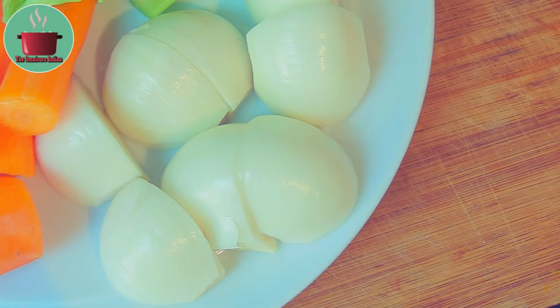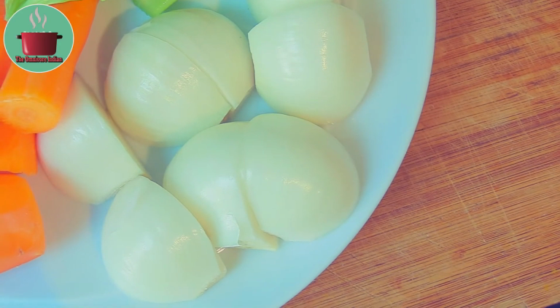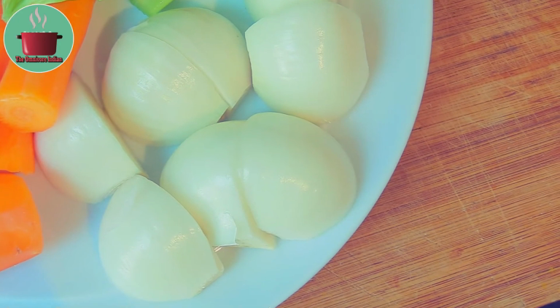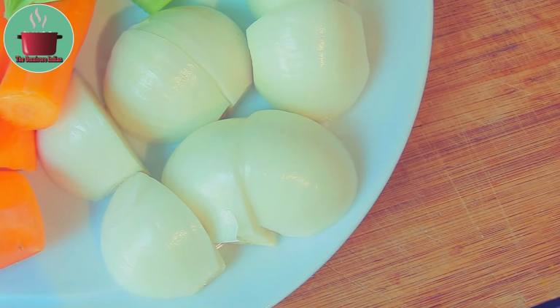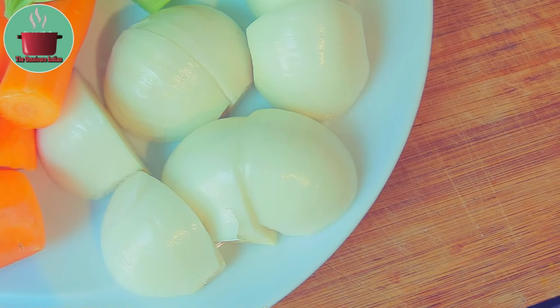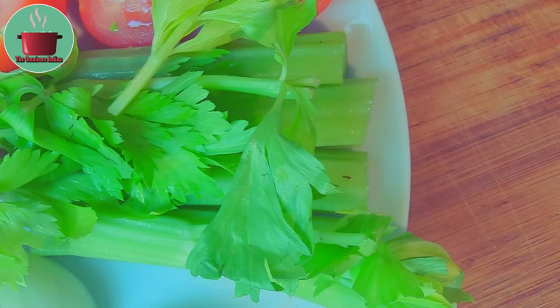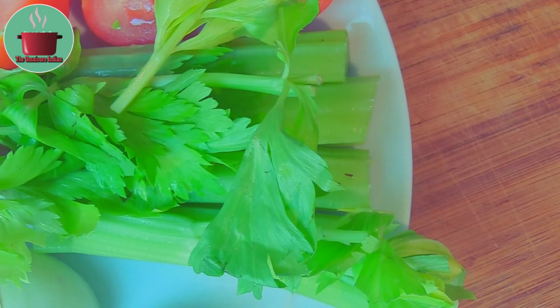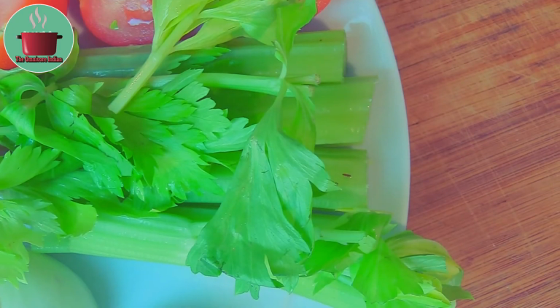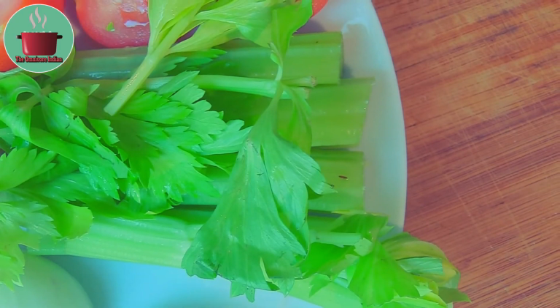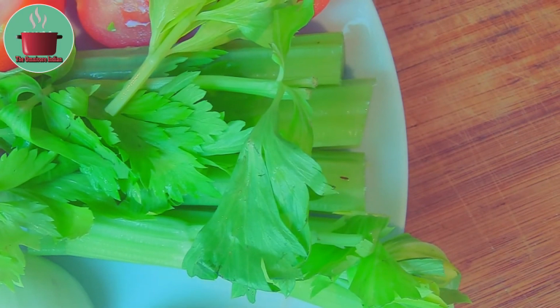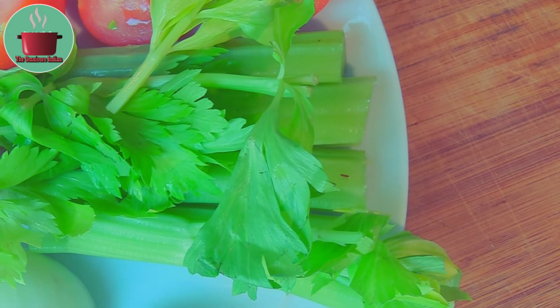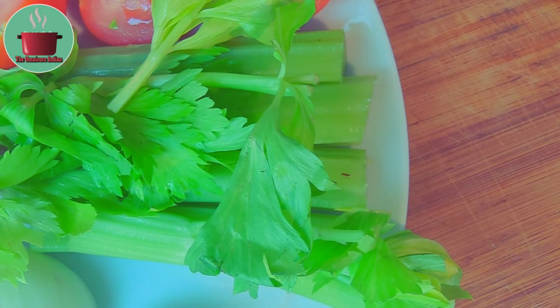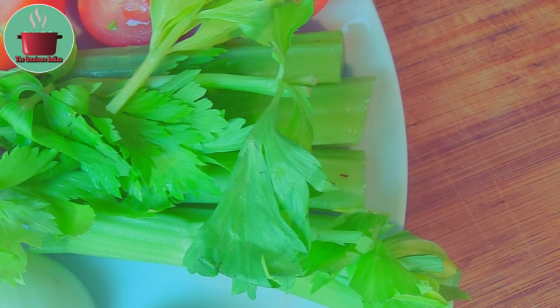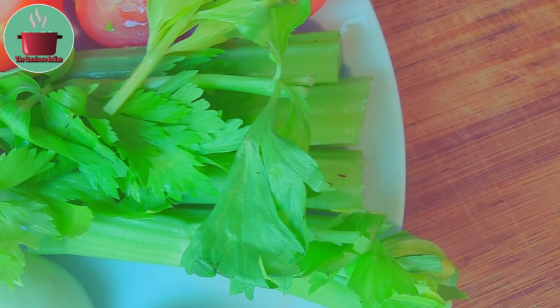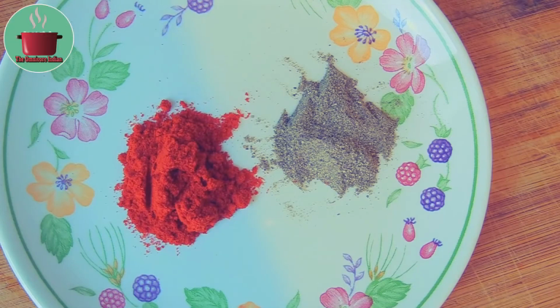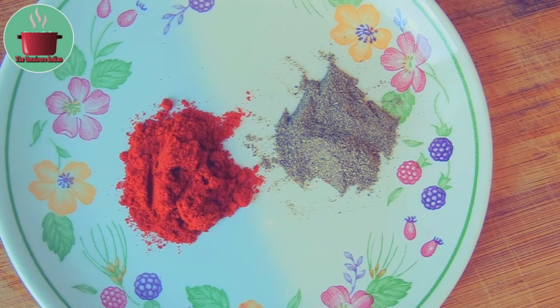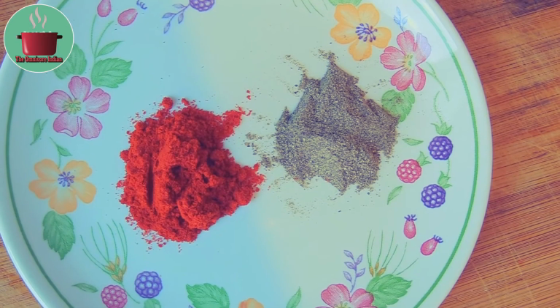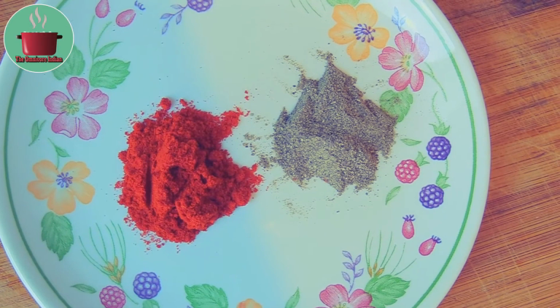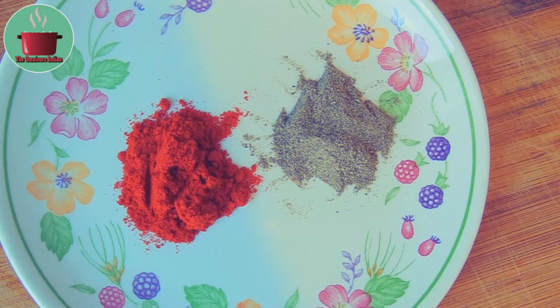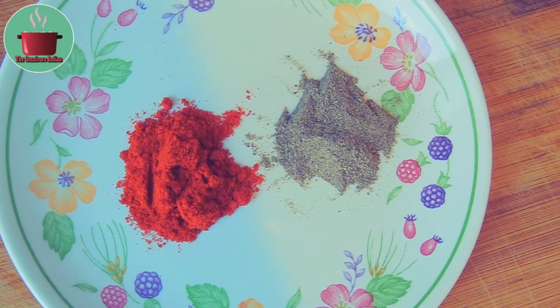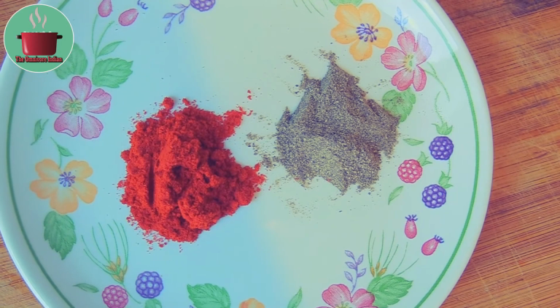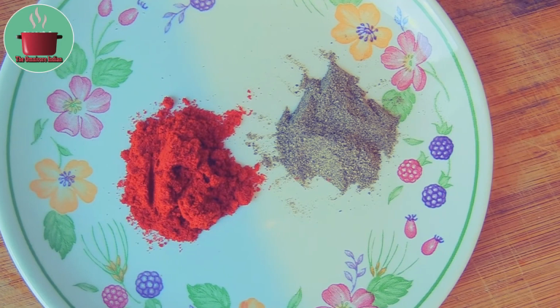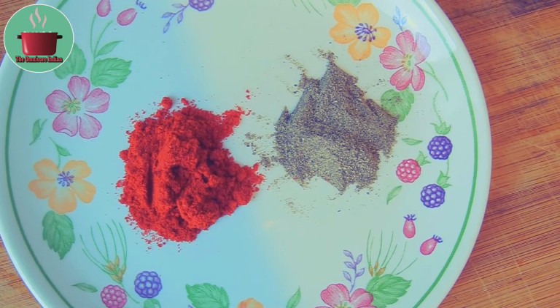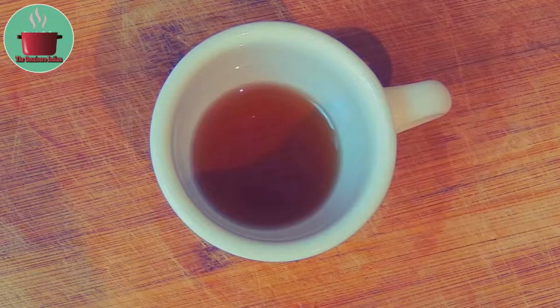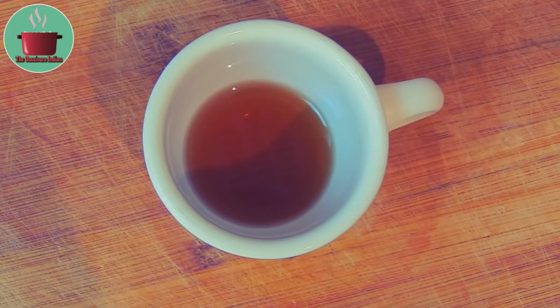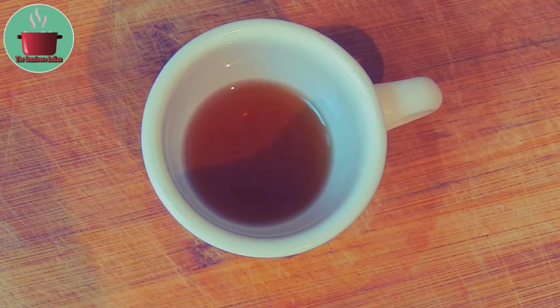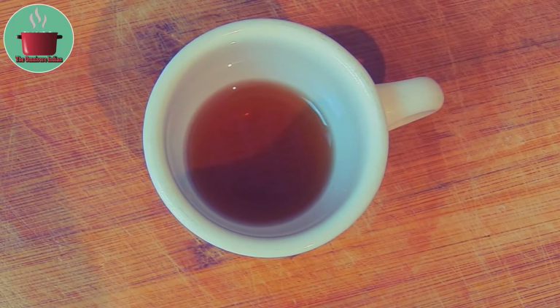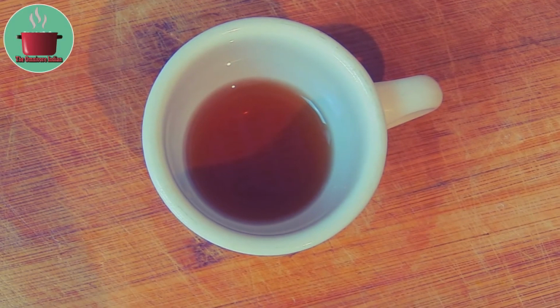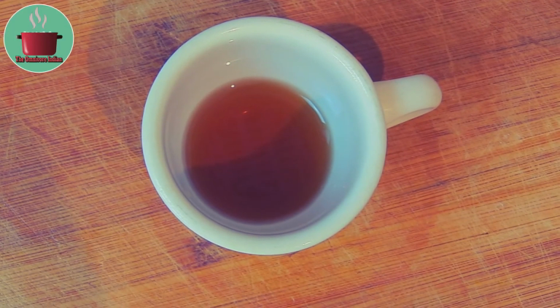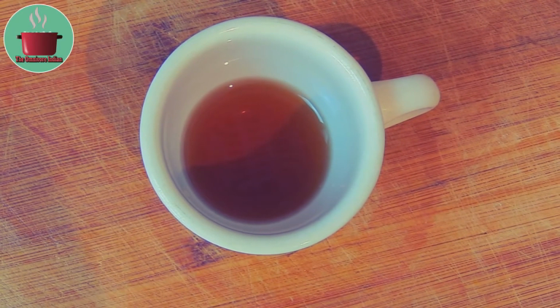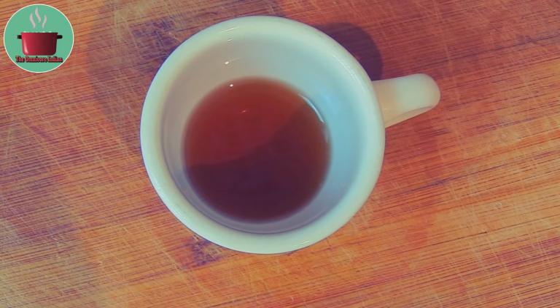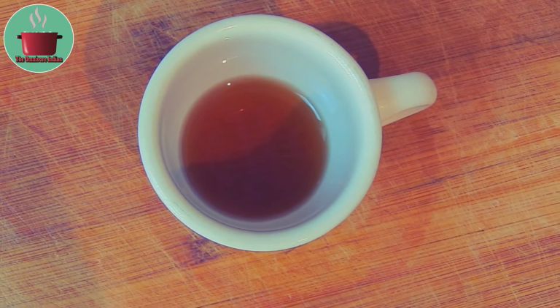Some celery sticks with their leaves on, one teaspoon each of sweet paprika and black pepper powder, and one tablespoon of malt vinegar.